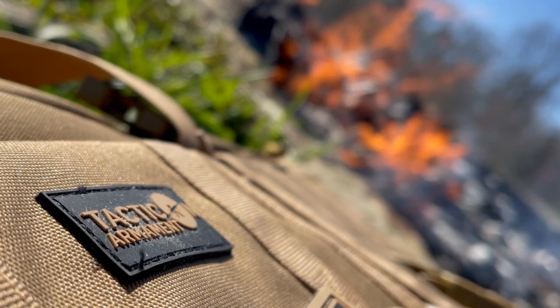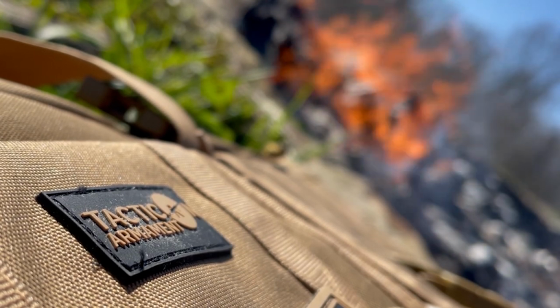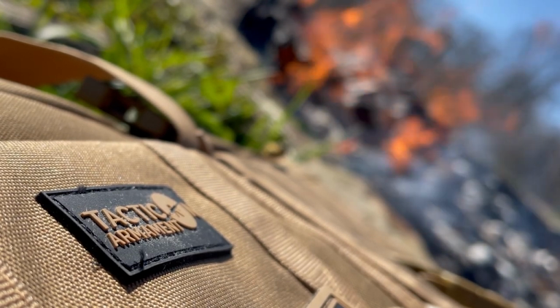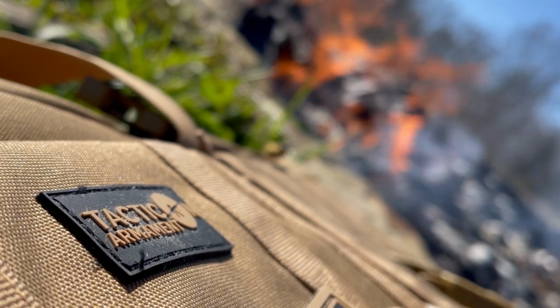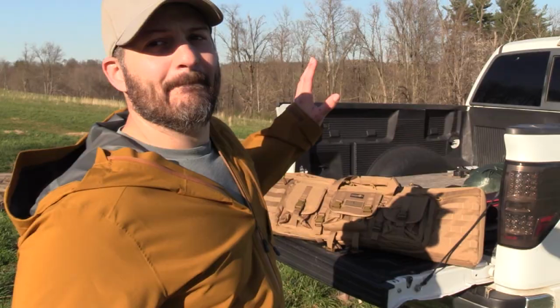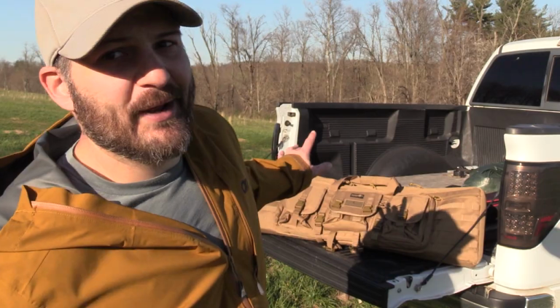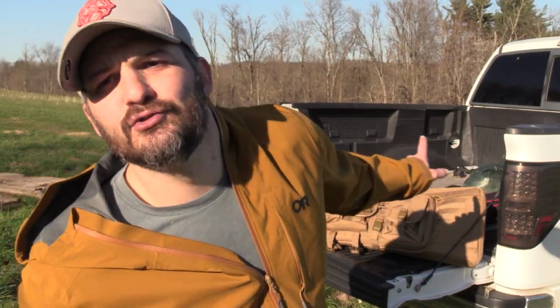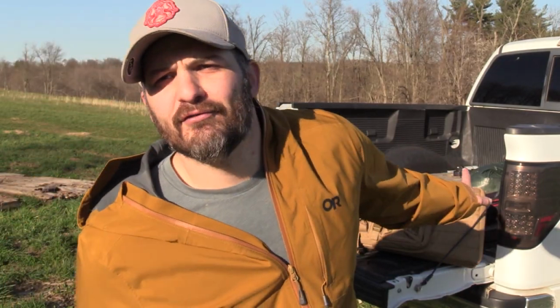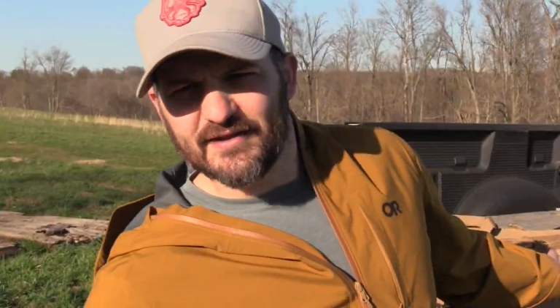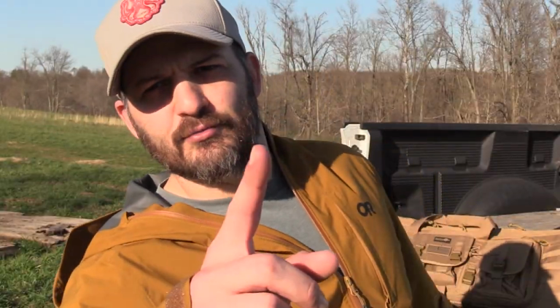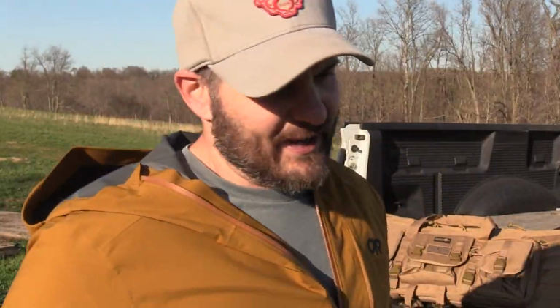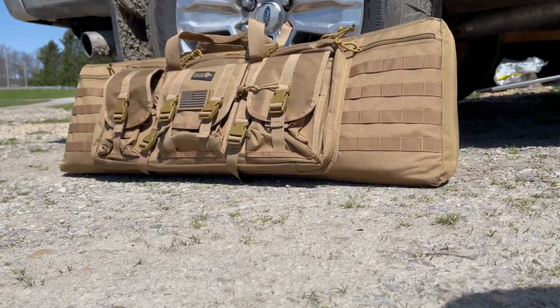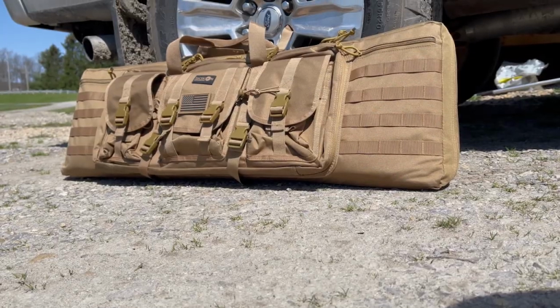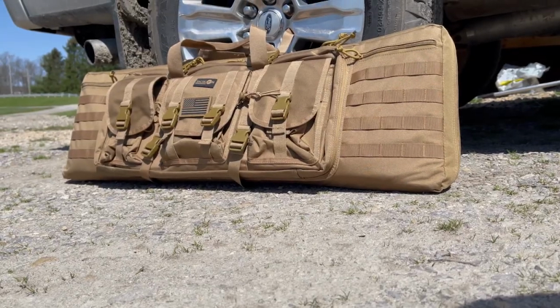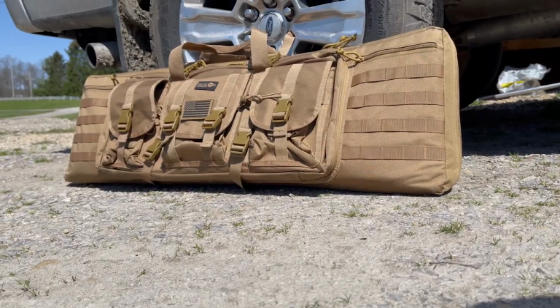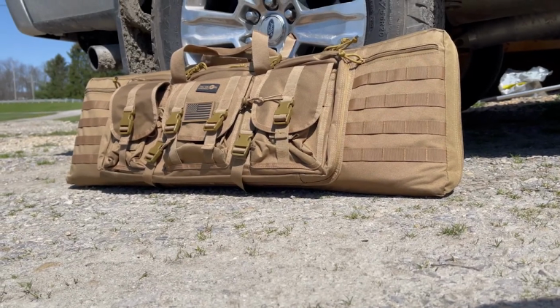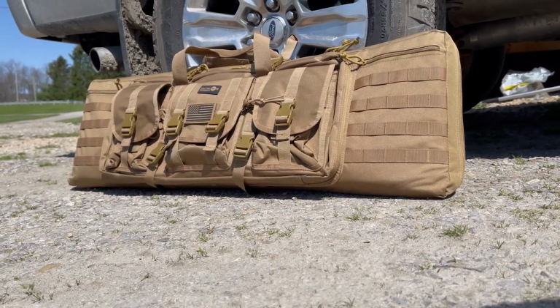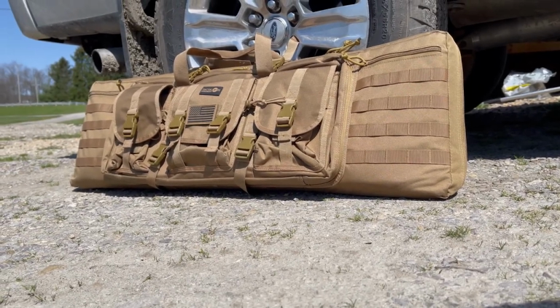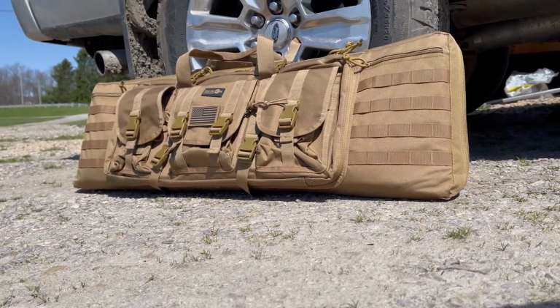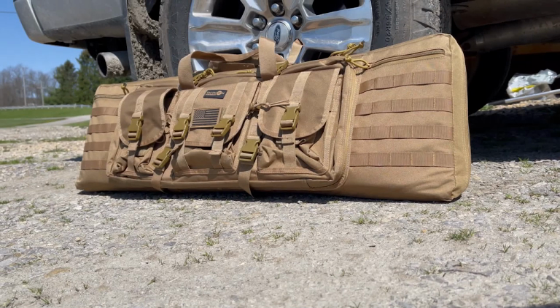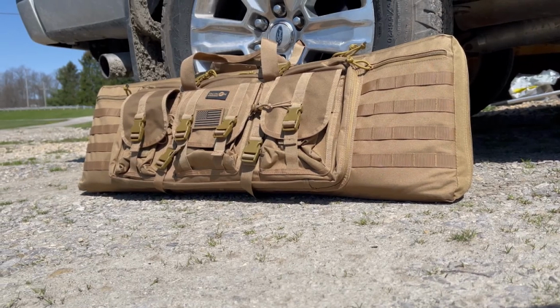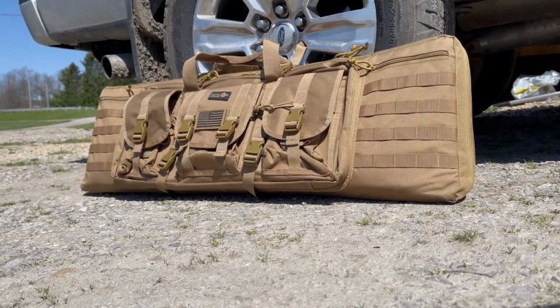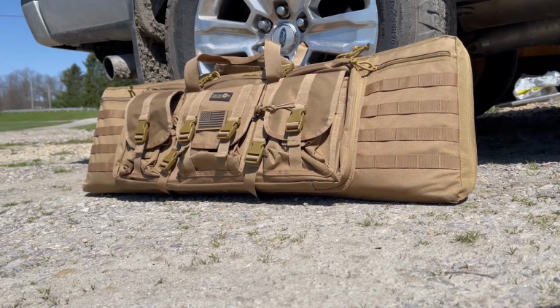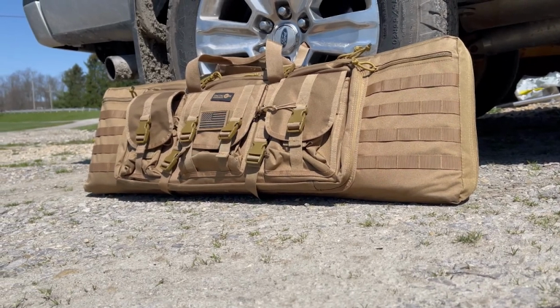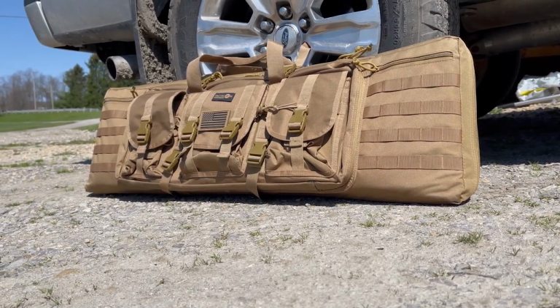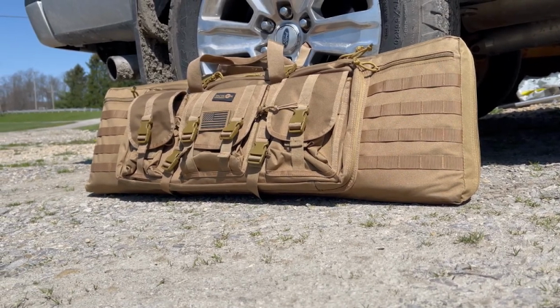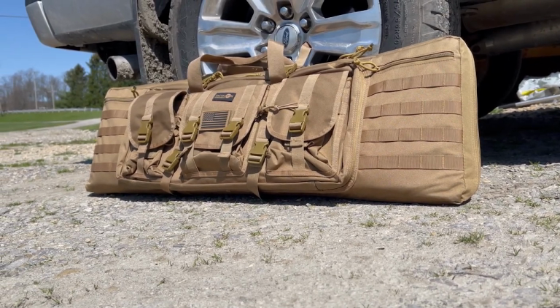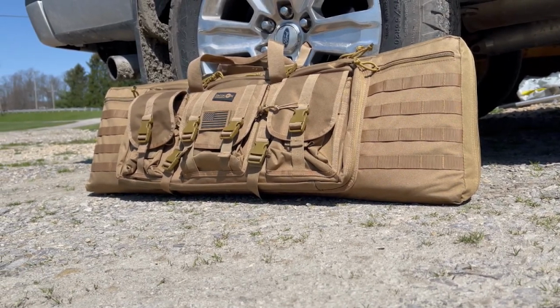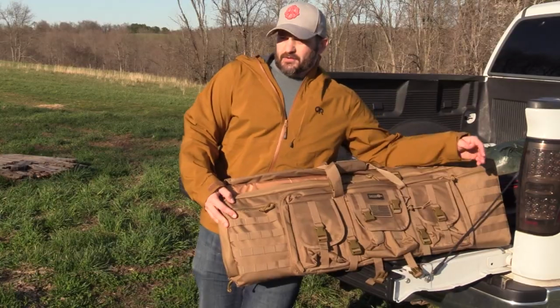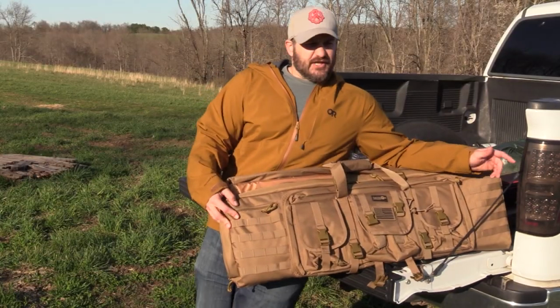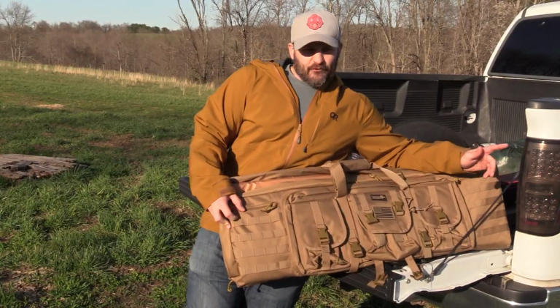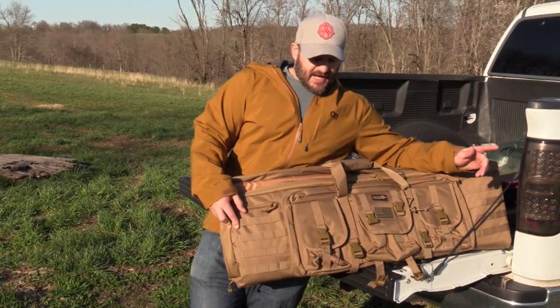I think we've got a pretty good contender here. This is the Tacticon Battle Bag — it's a dual rifle case, though I think you can do more than that. I'm going to walk you guys through it, get you some close-ups on some of the finer points, and then we'll talk about a critique towards the end.